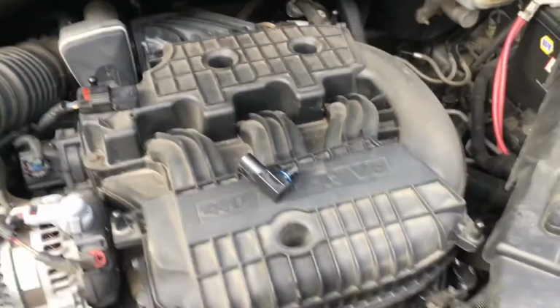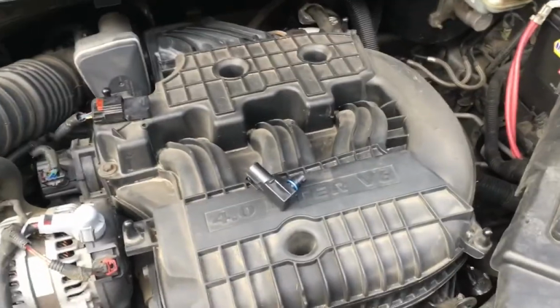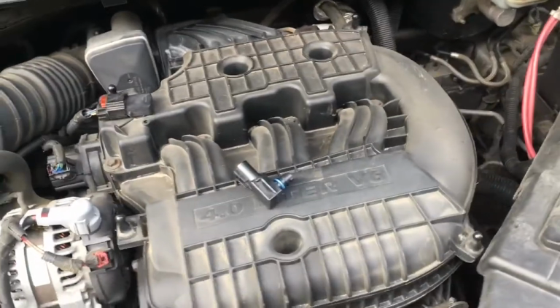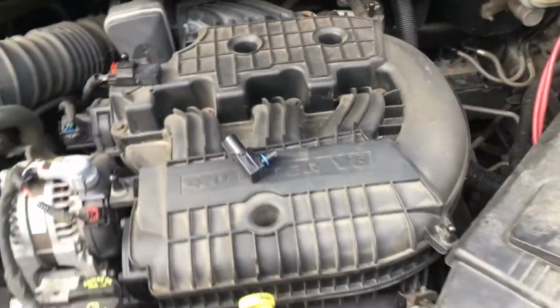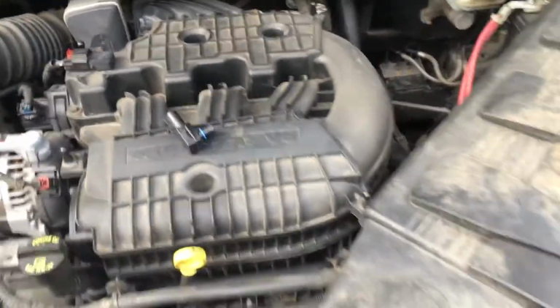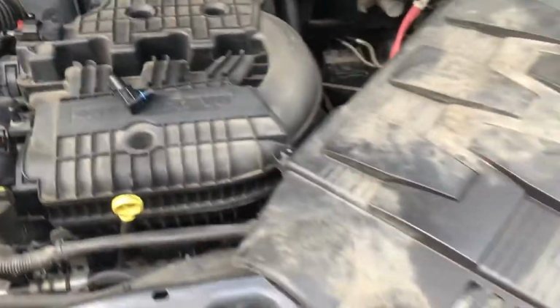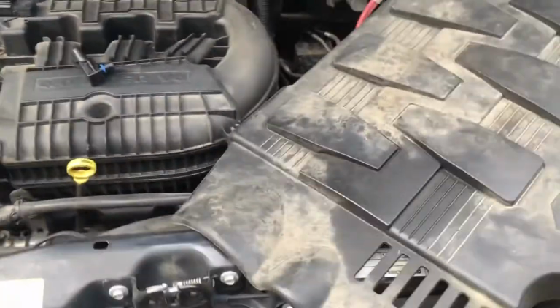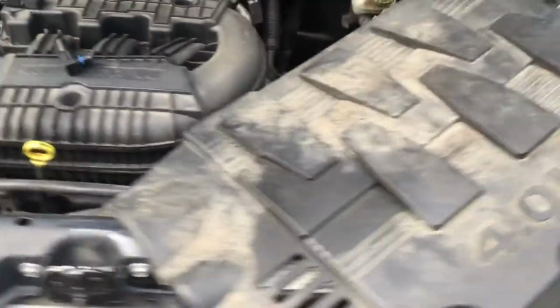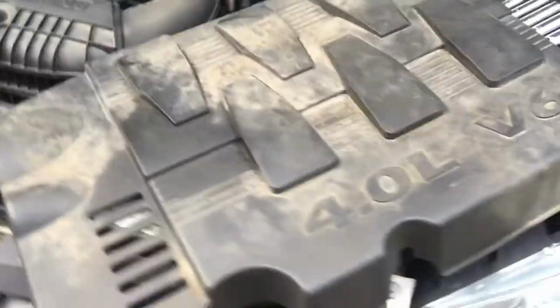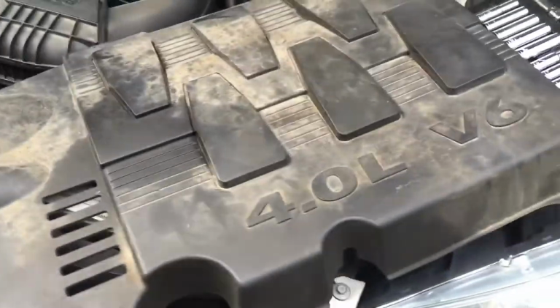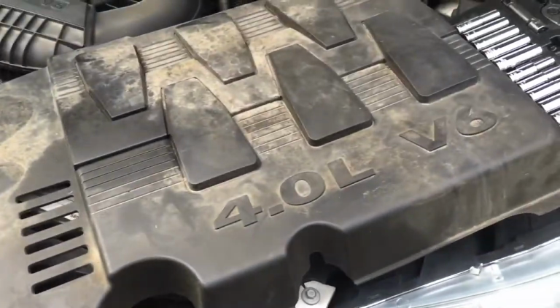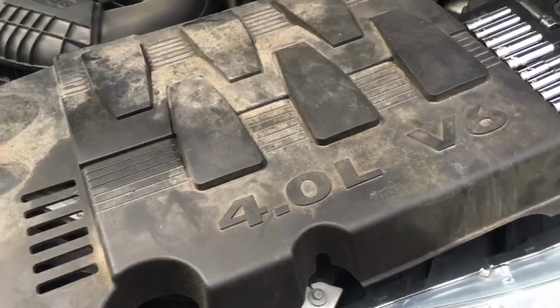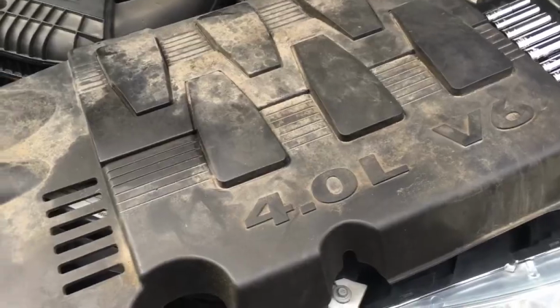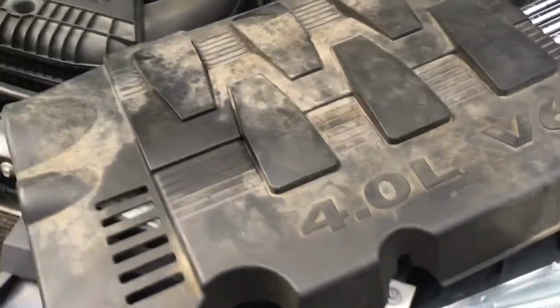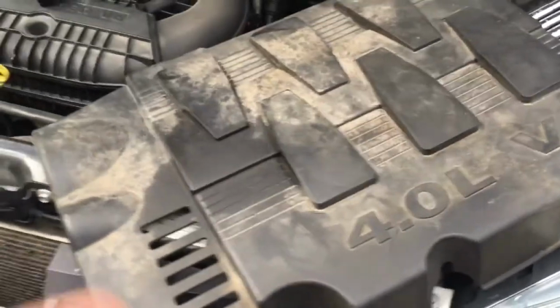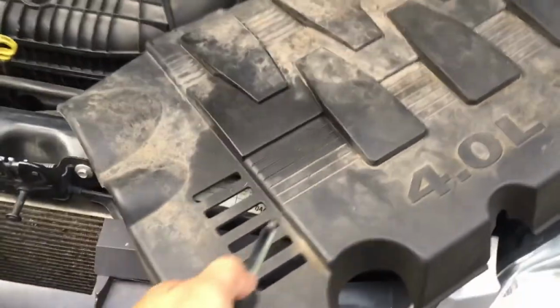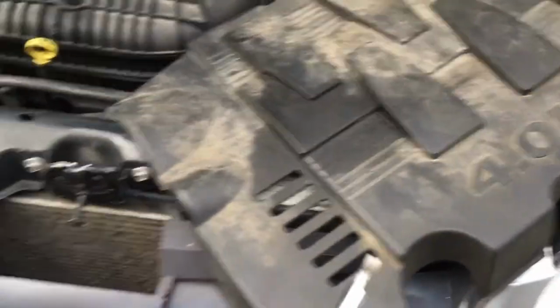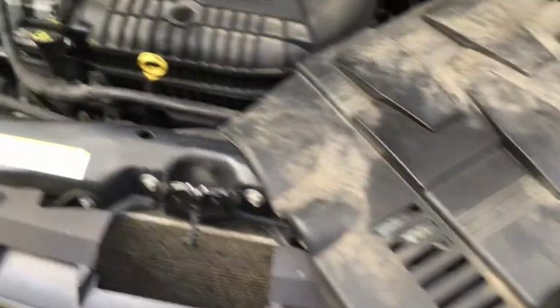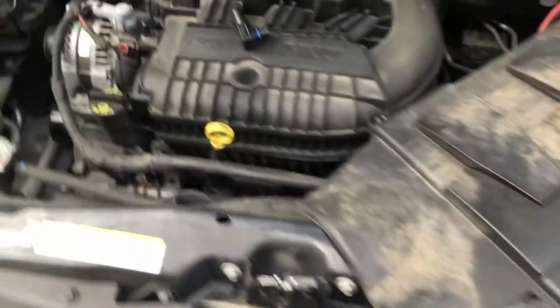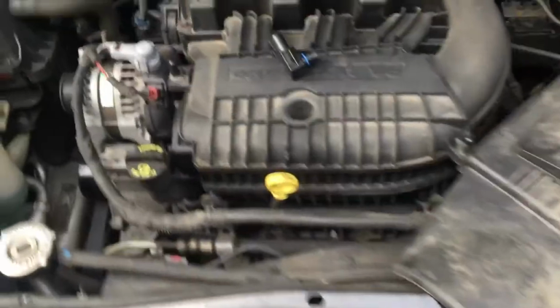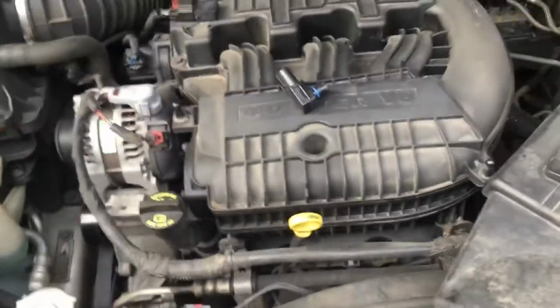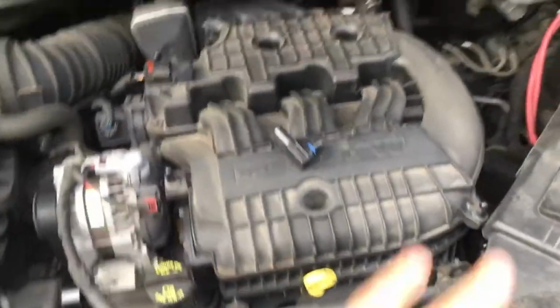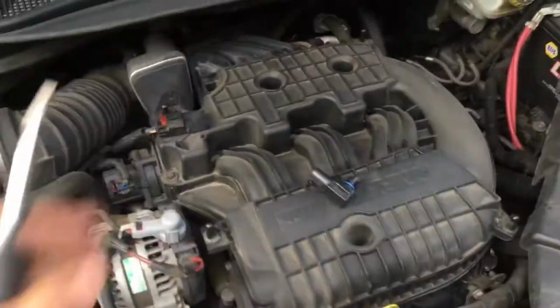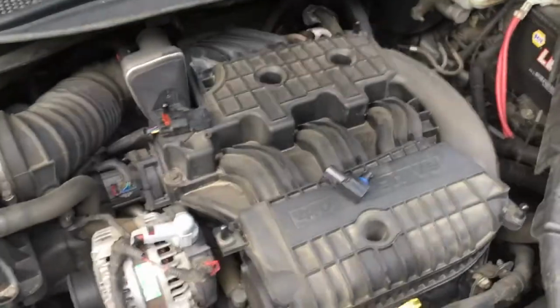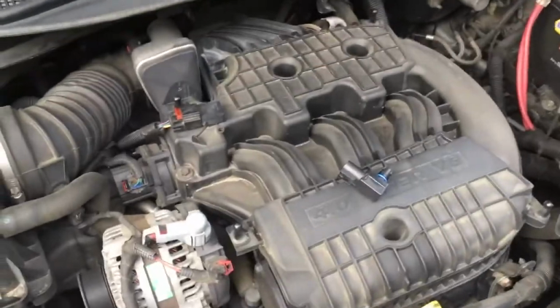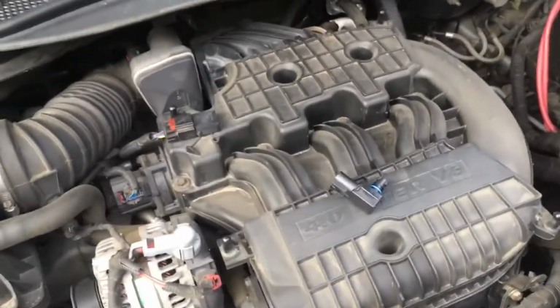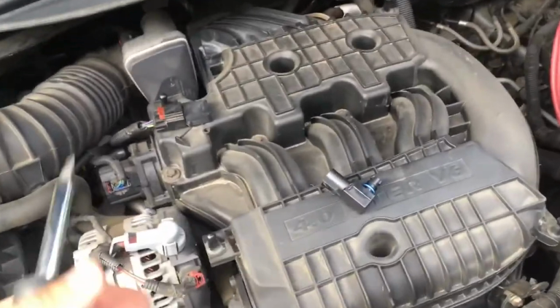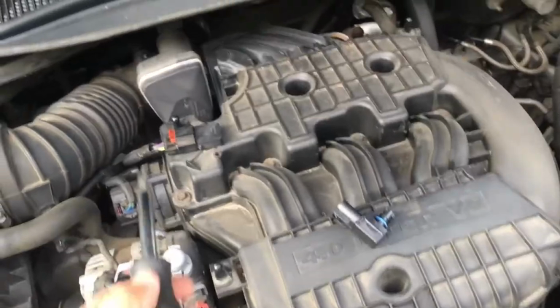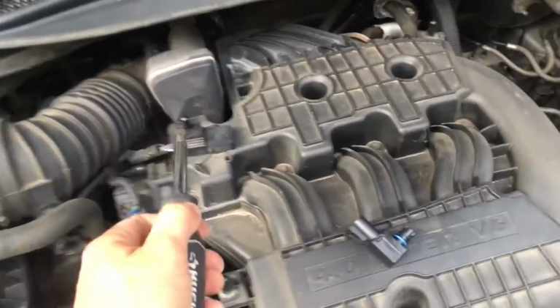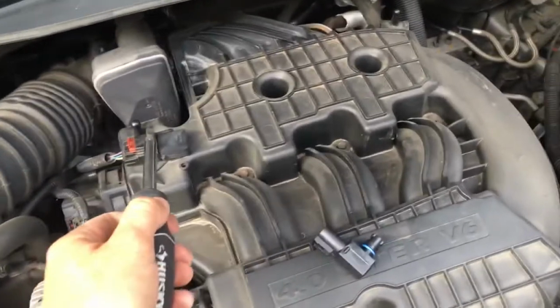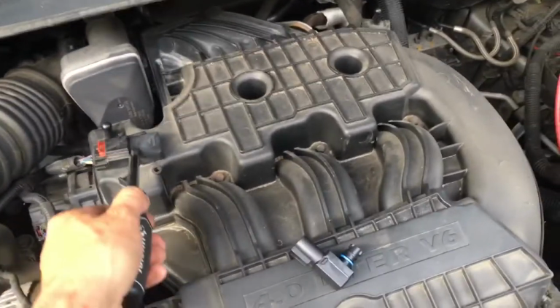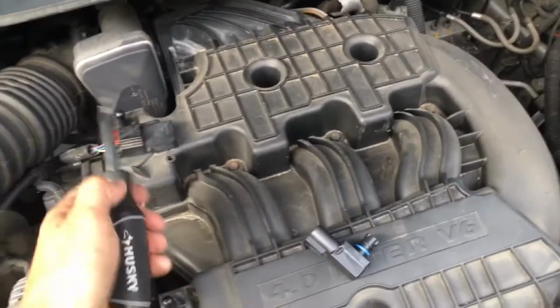Hi everybody. I have a Chrysler Town & Country 2010. I've removed the top cover to the engine, and what I'm doing is I'm replacing the MAP sensor.